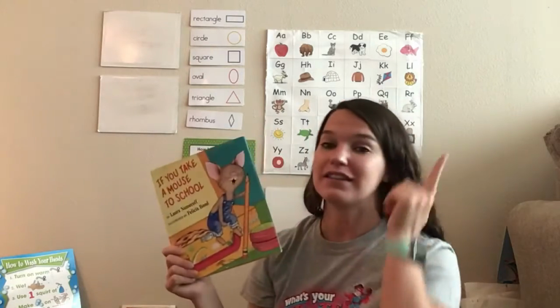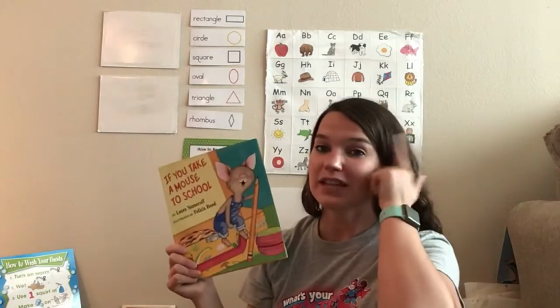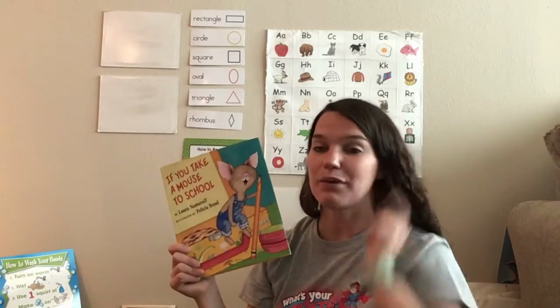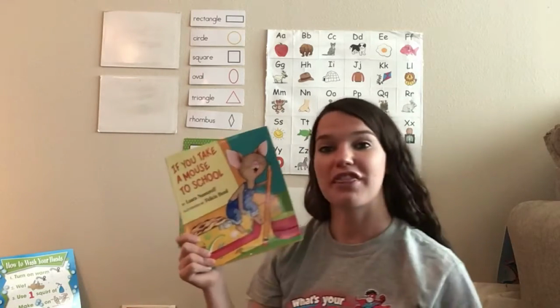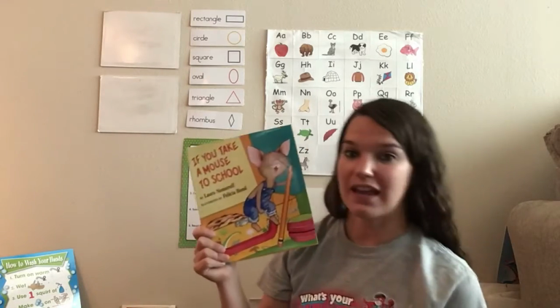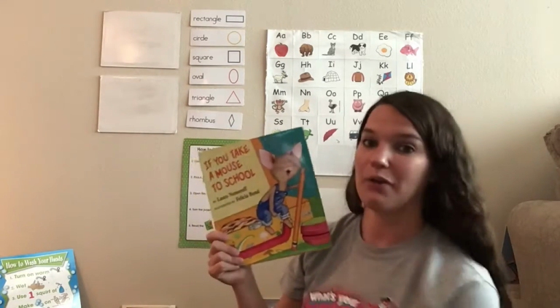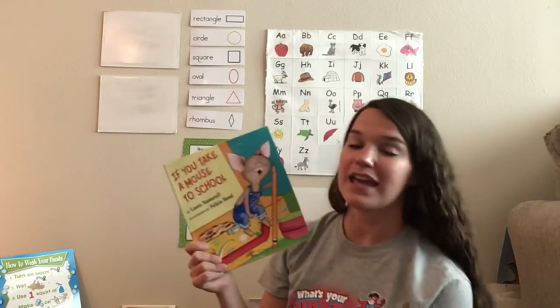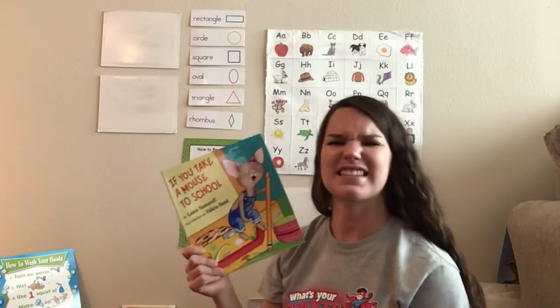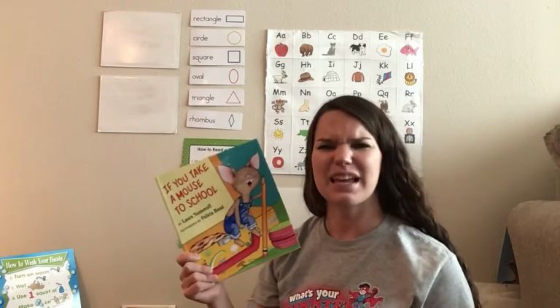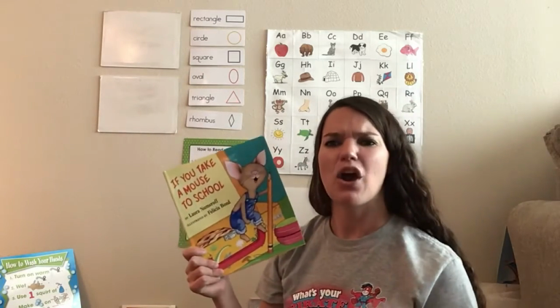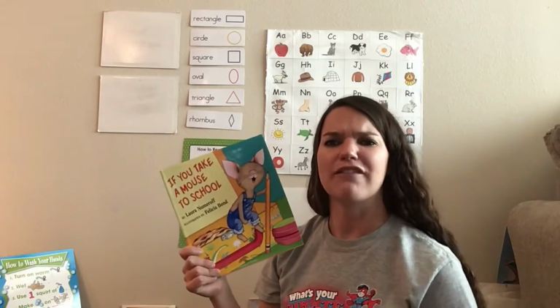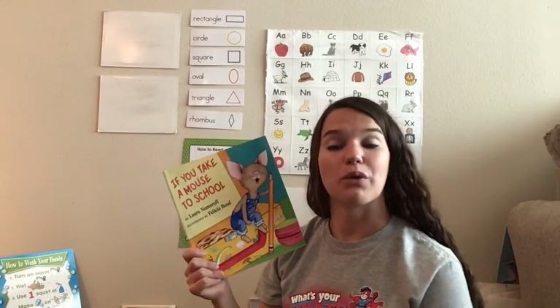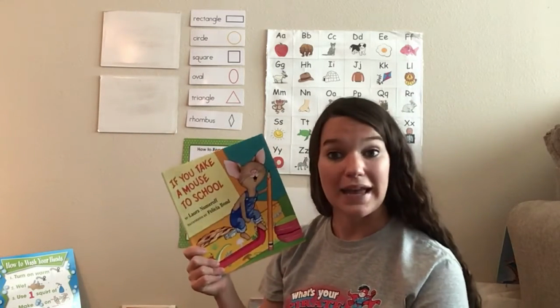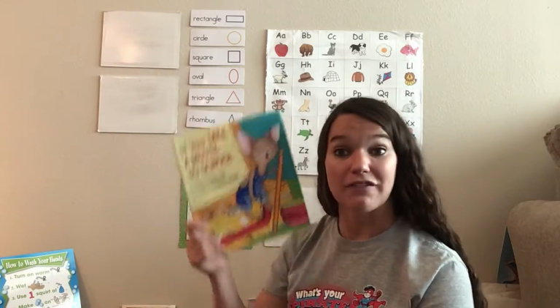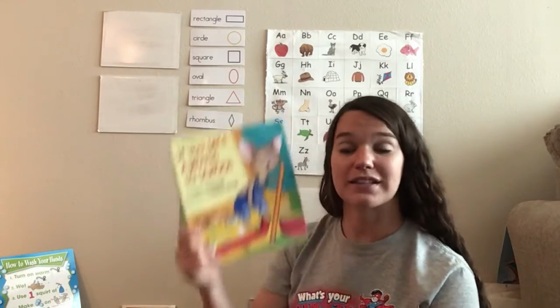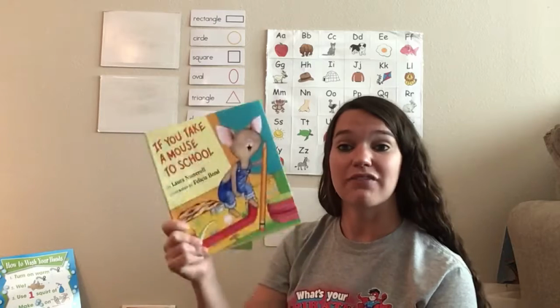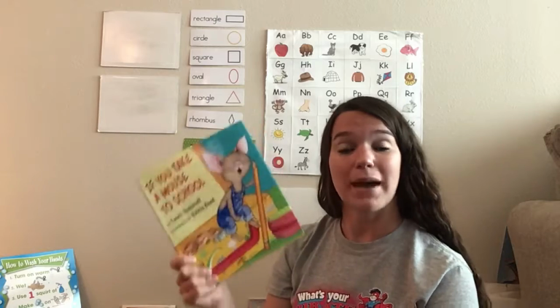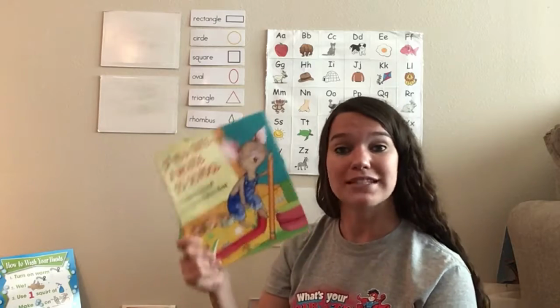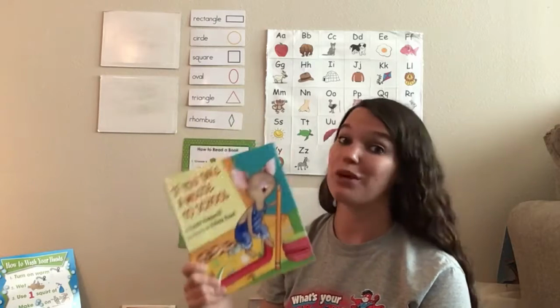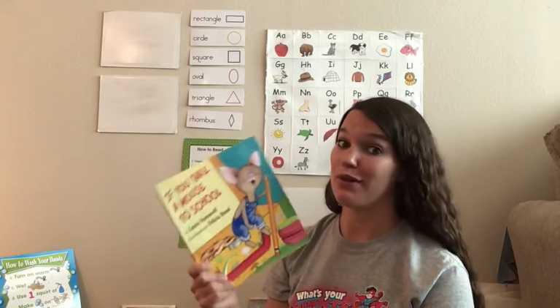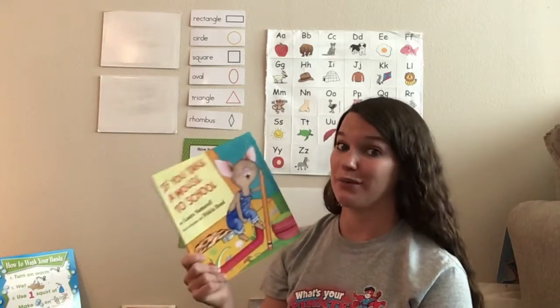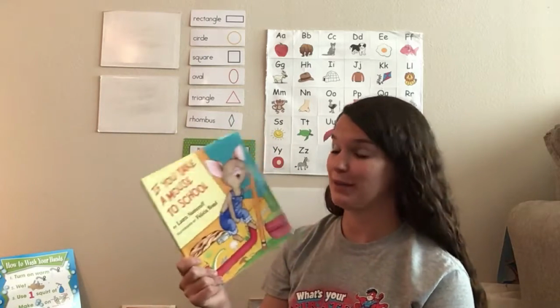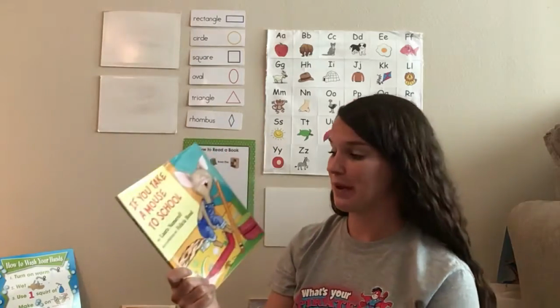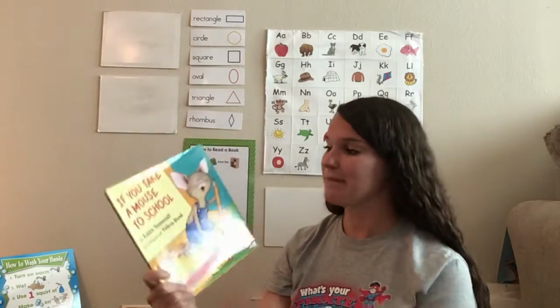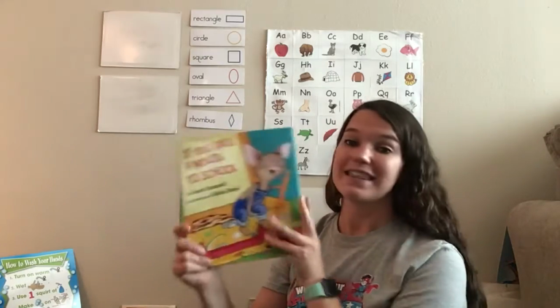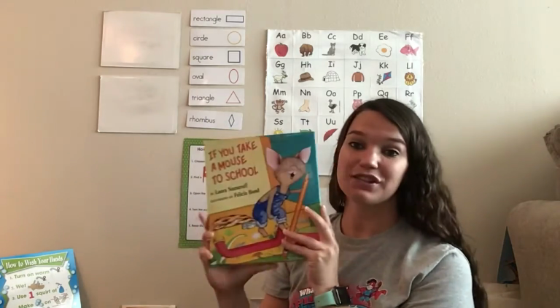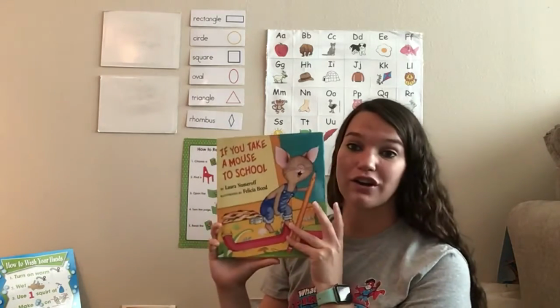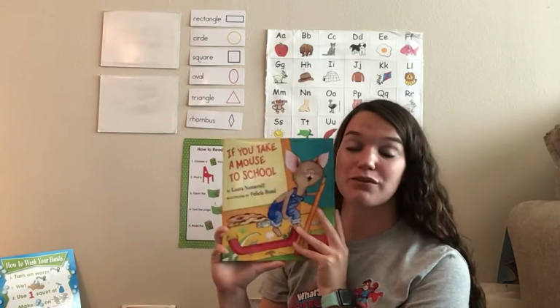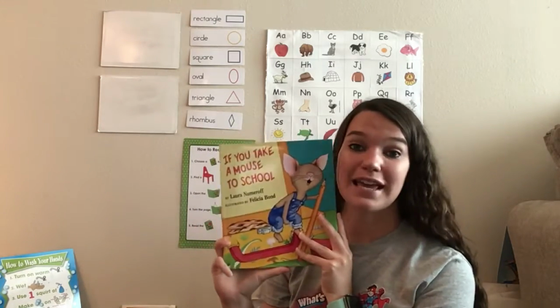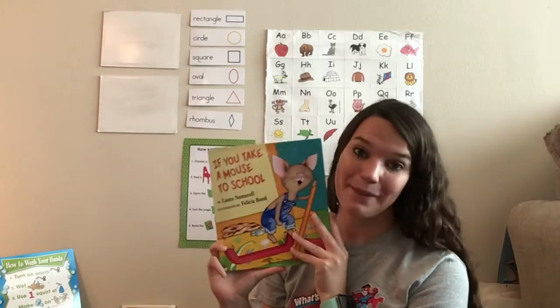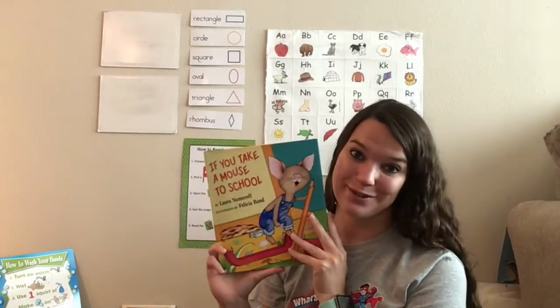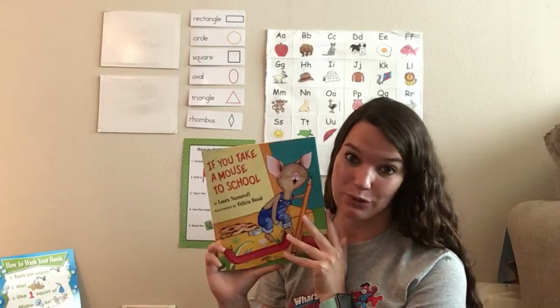Now let's find out. And during this, I want you to think about if you were right — if the mouse did what you thought it was going to do. This is called If You Take a Mouse to School.